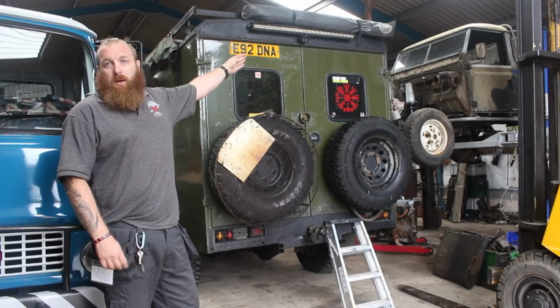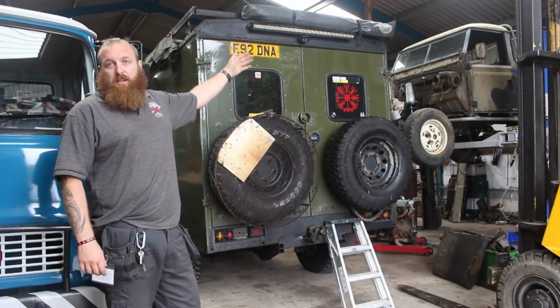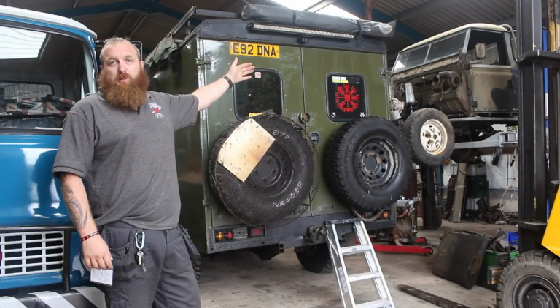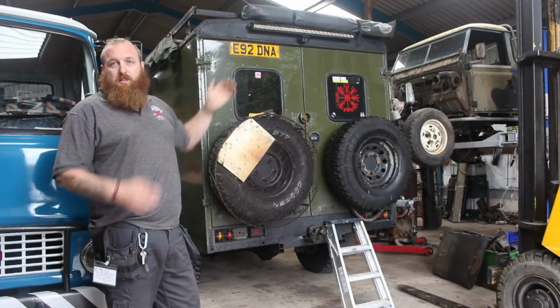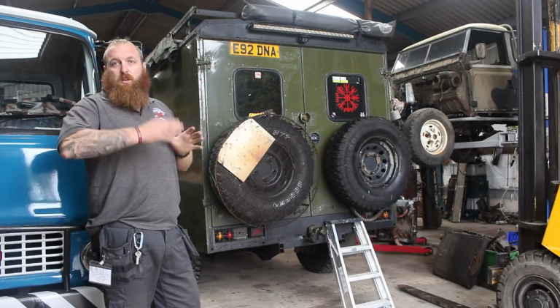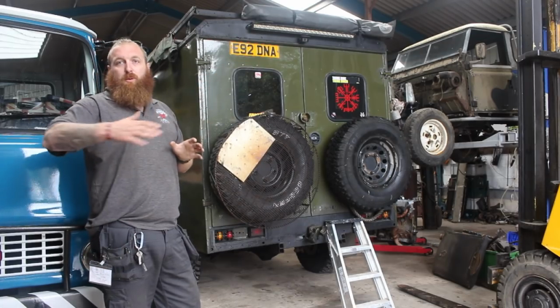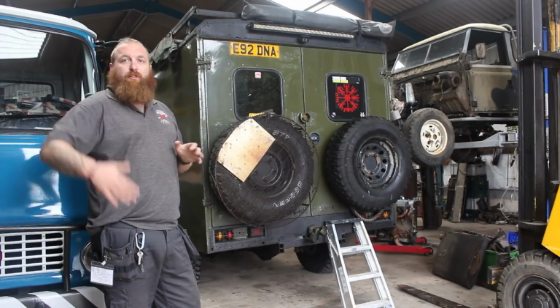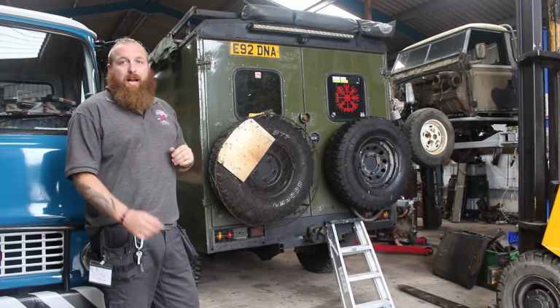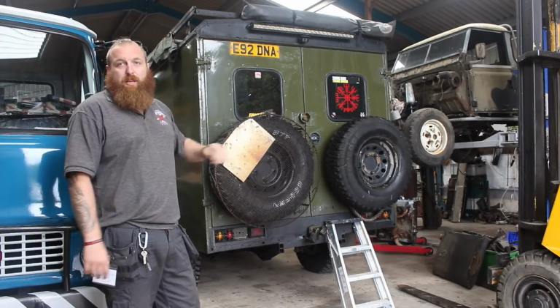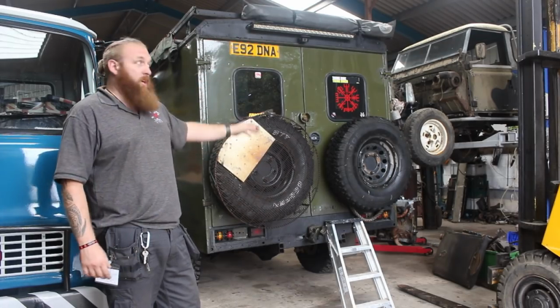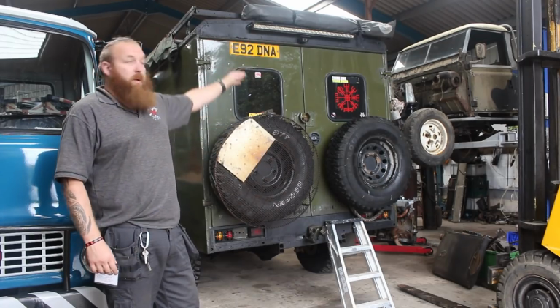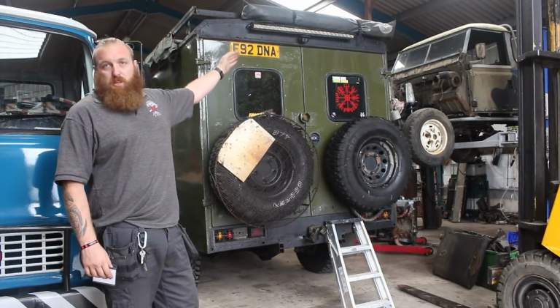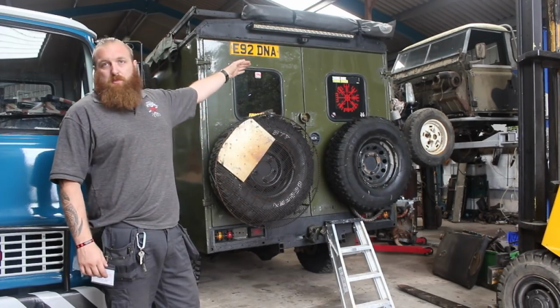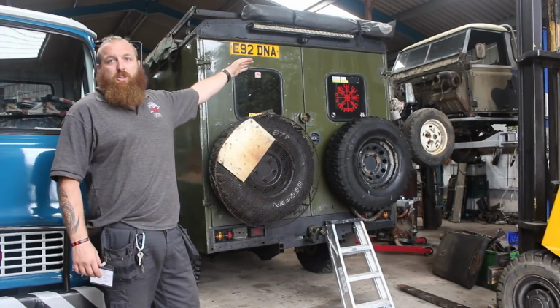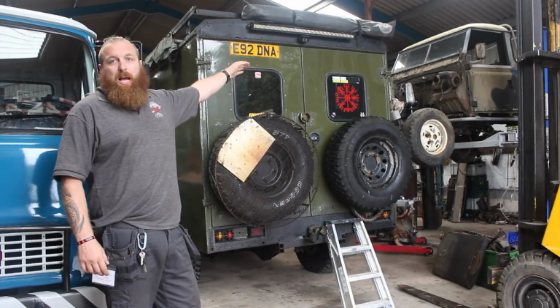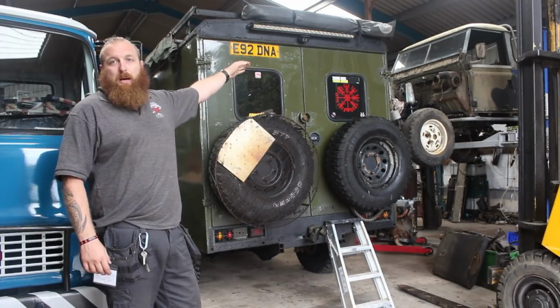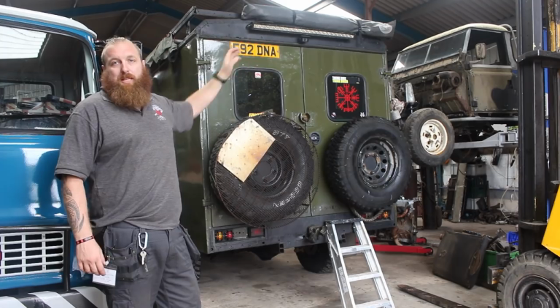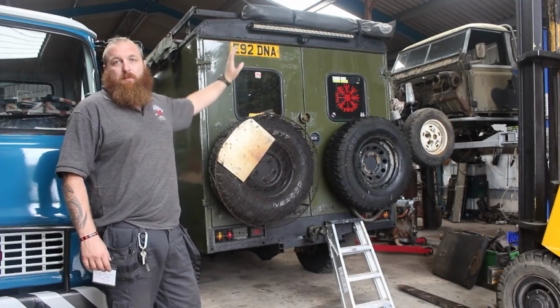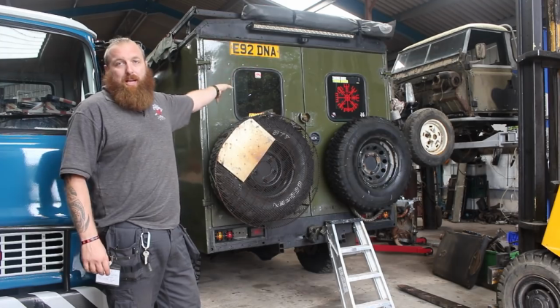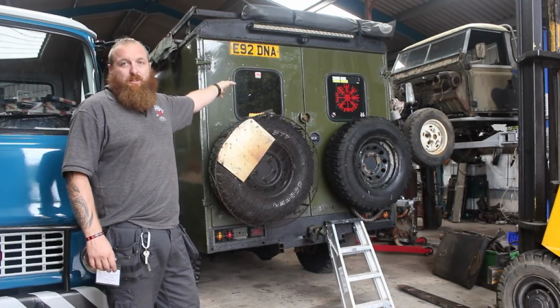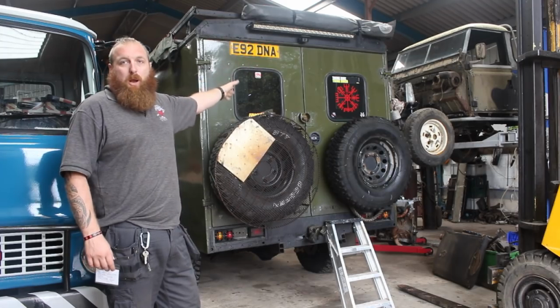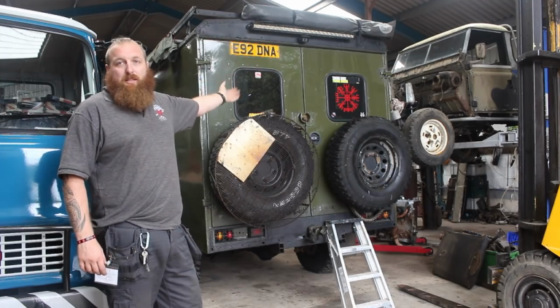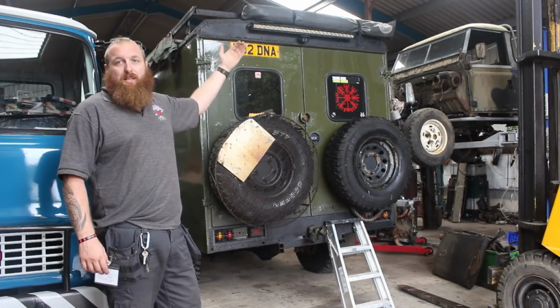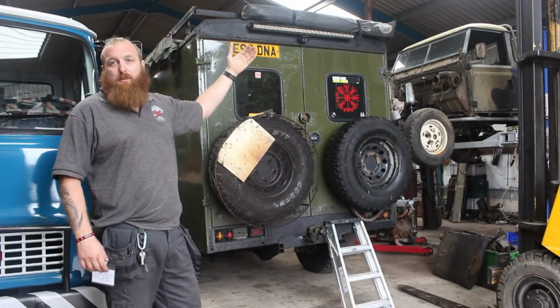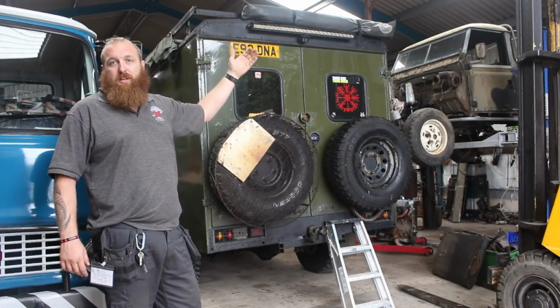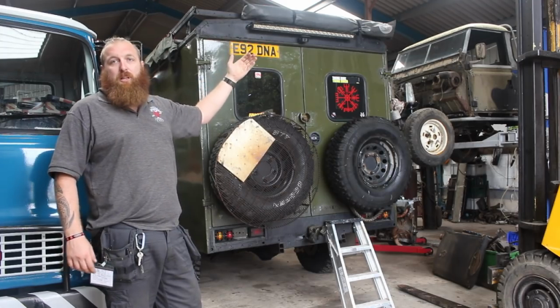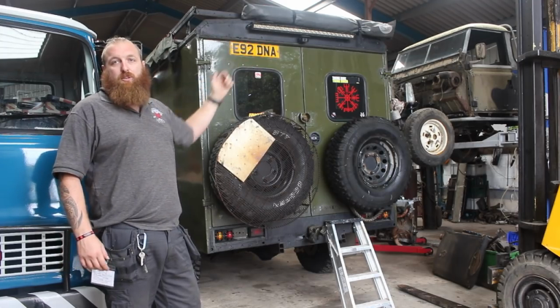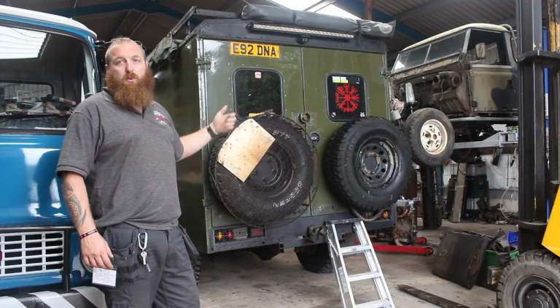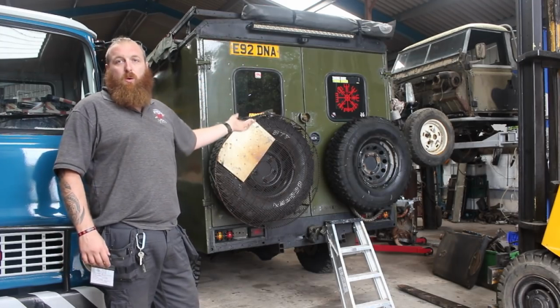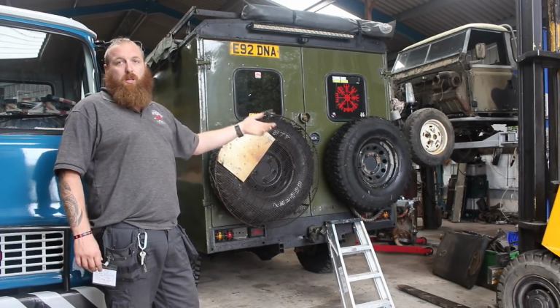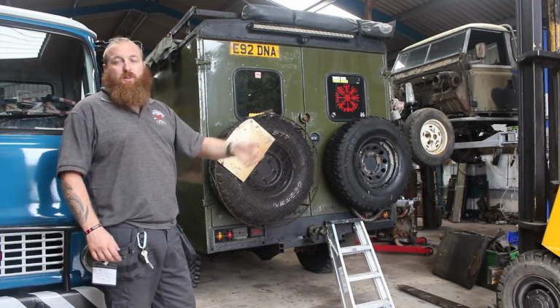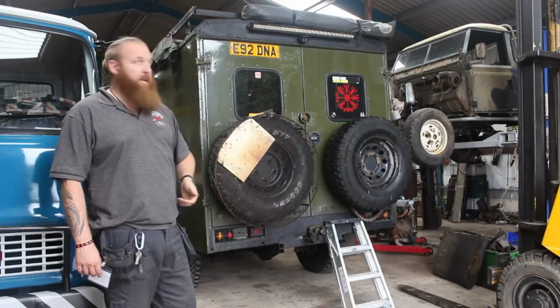As things progress they move further down the vehicle, so this was my original light bar — now the headlights and everything are way brighter. It's now my reversing light slash work light on the rear.